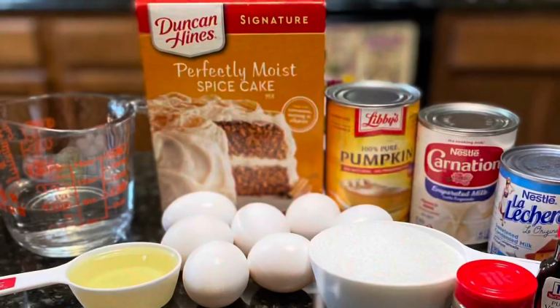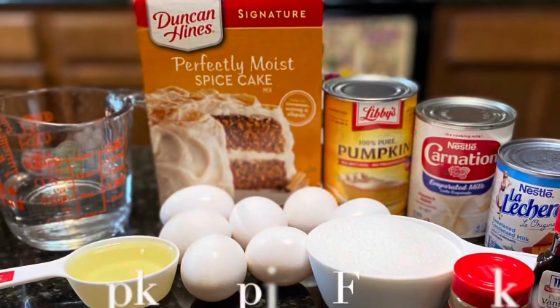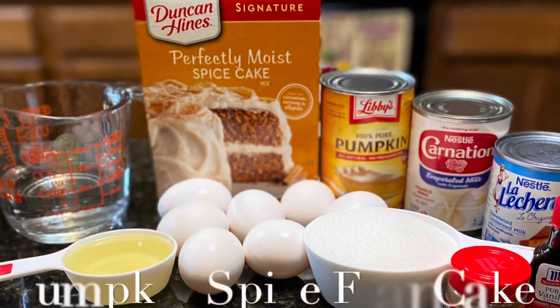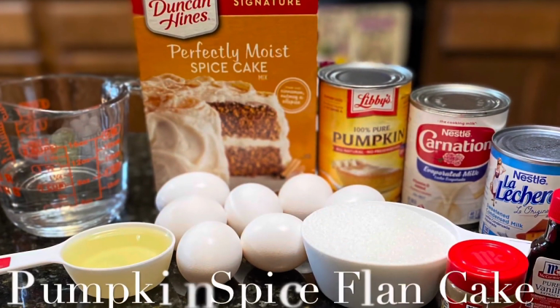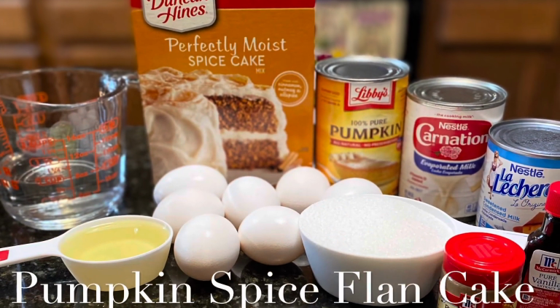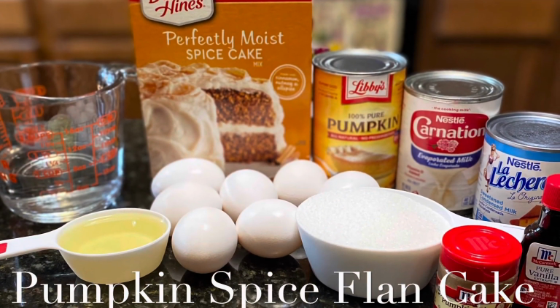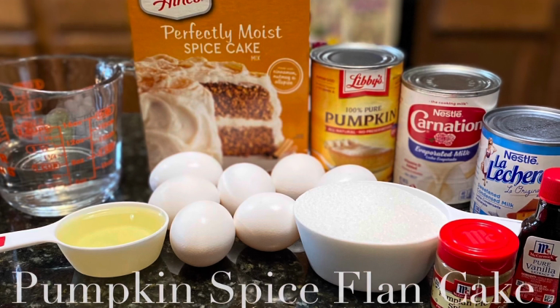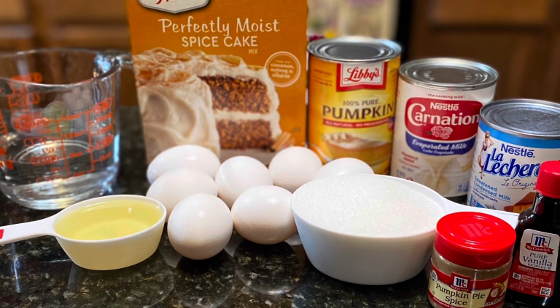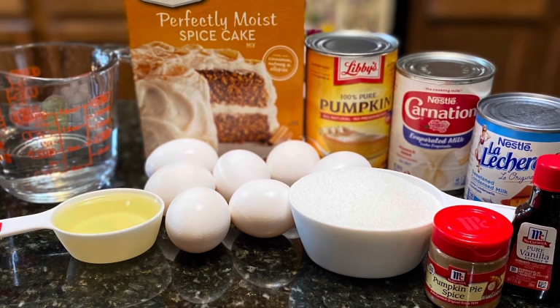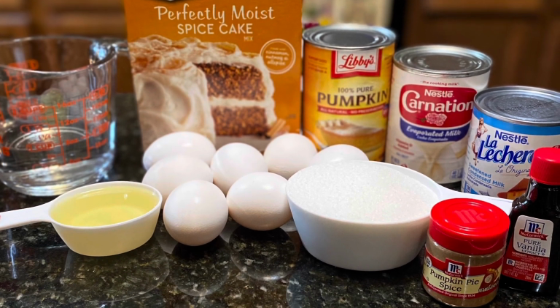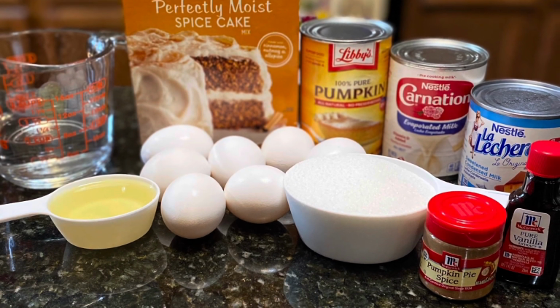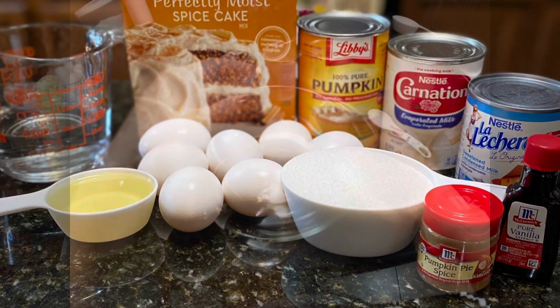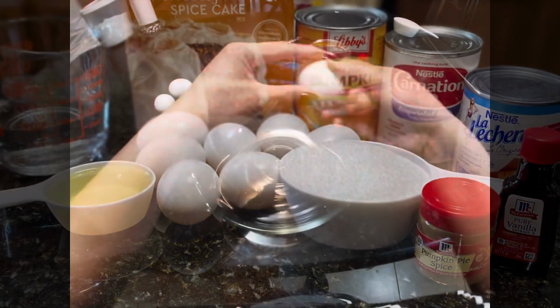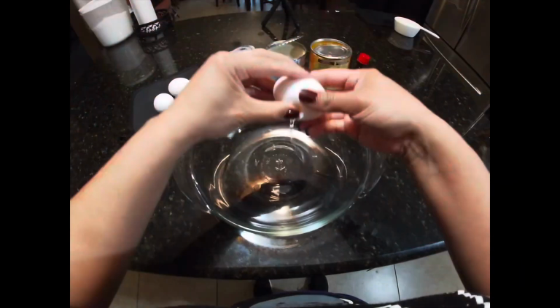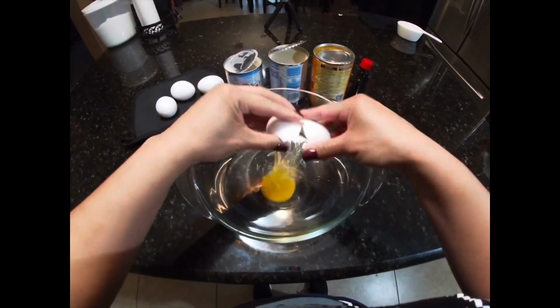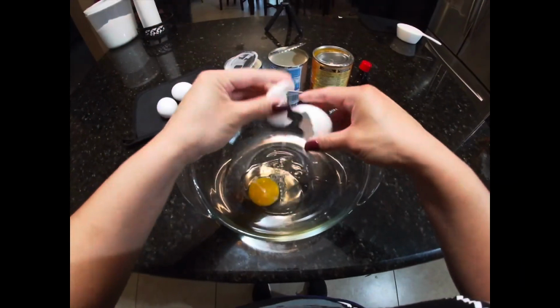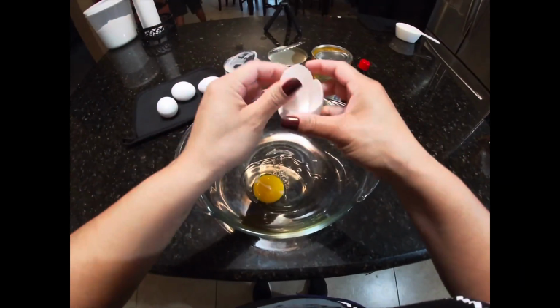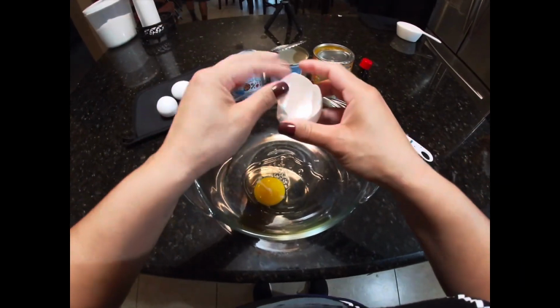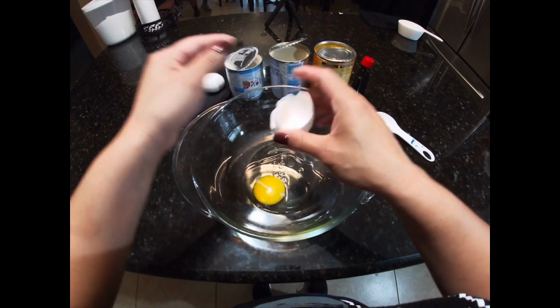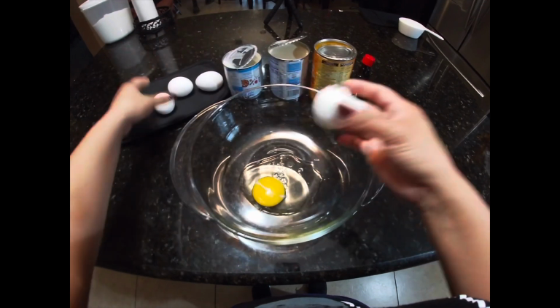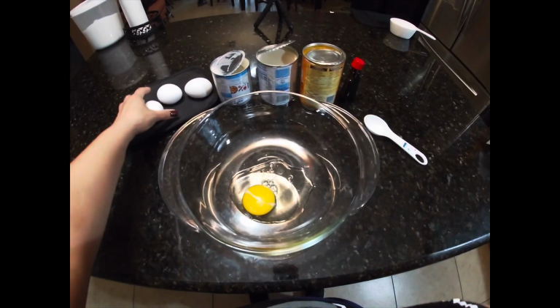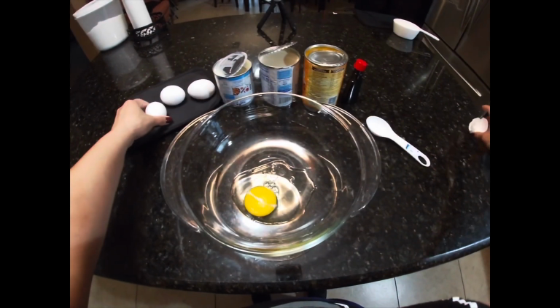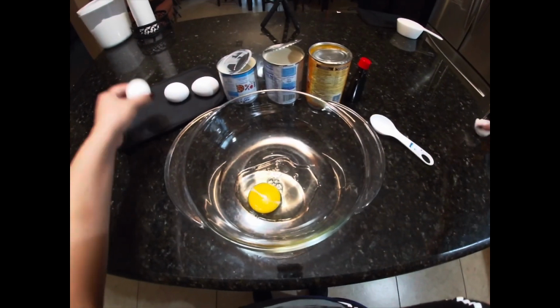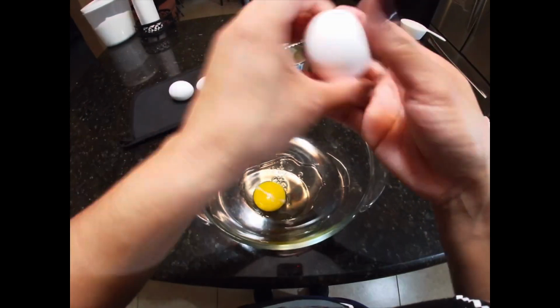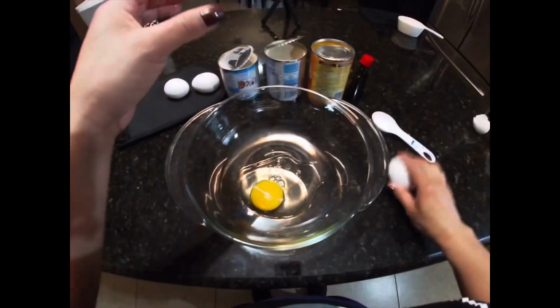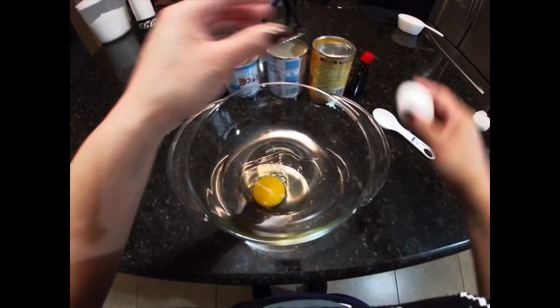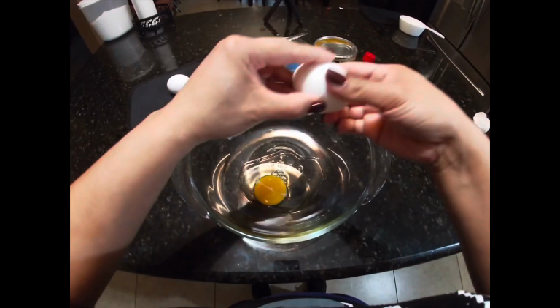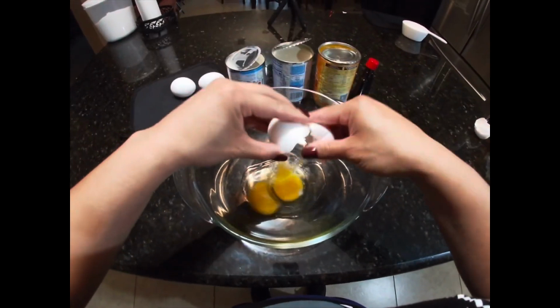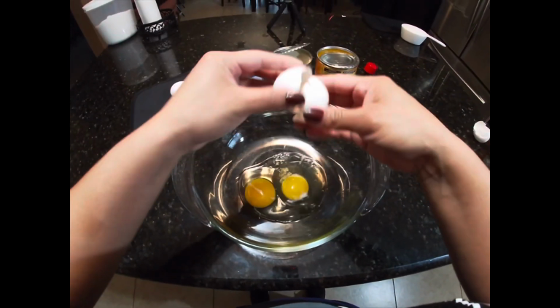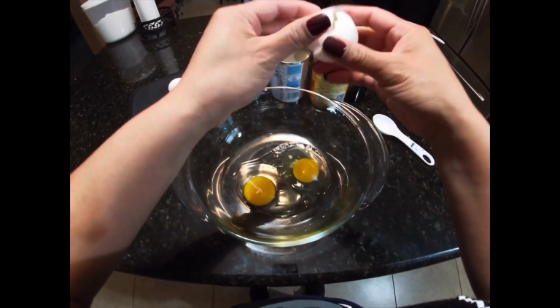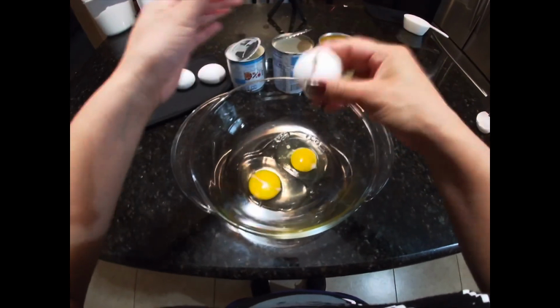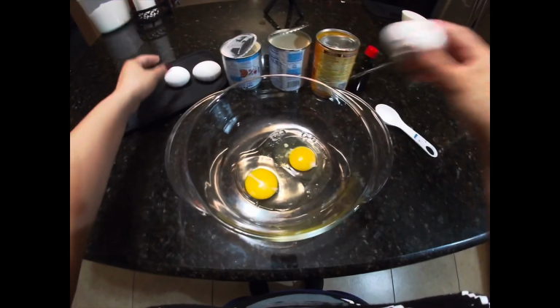Now for the pumpkin spice flan cake. You're going to make the flan part first. Add all the ingredients and stir very well.